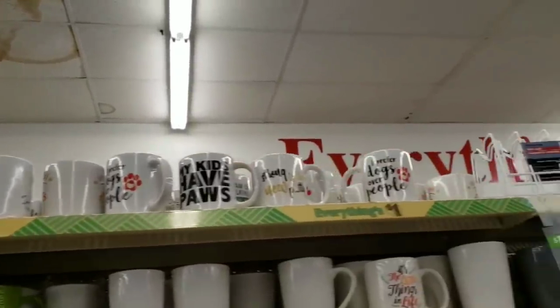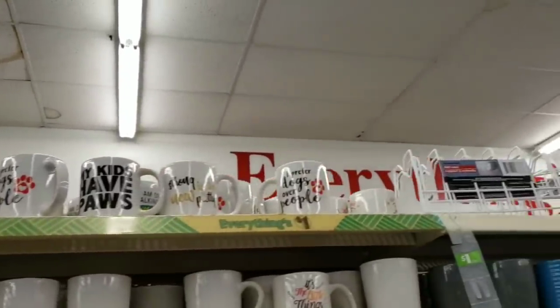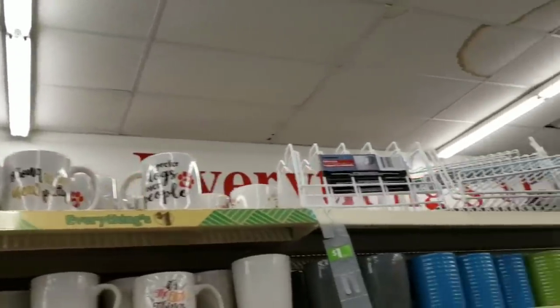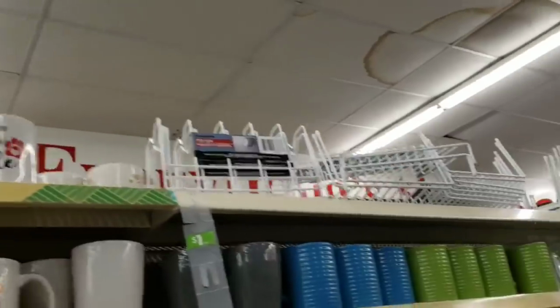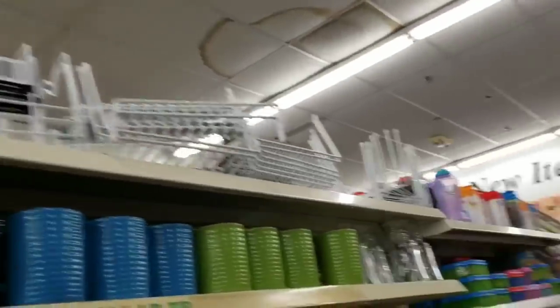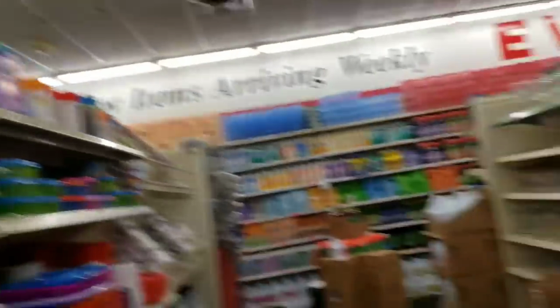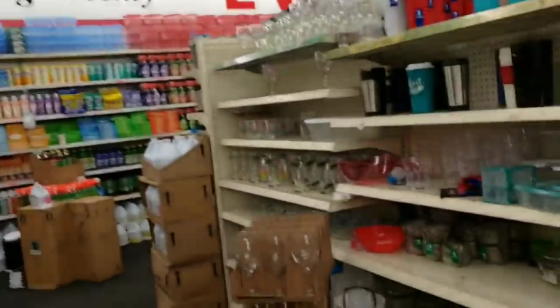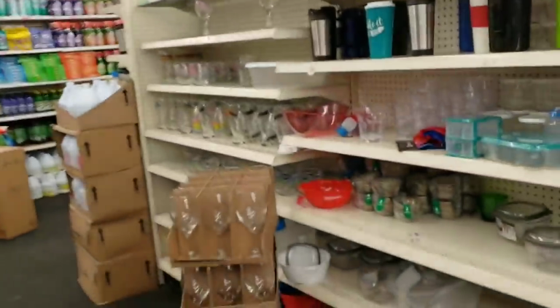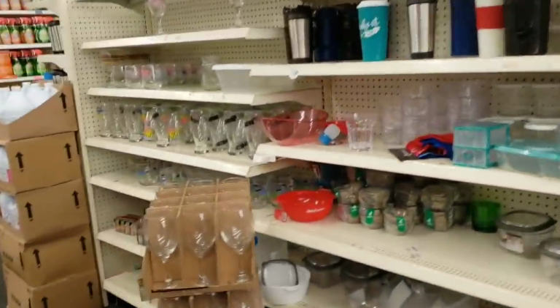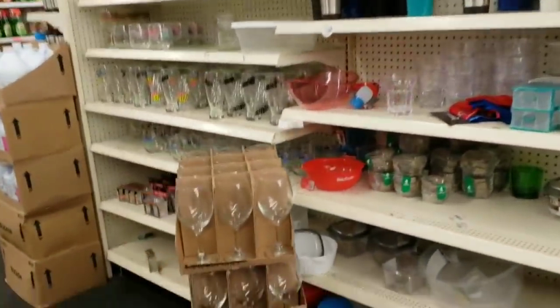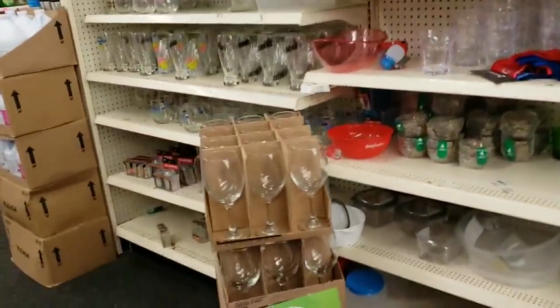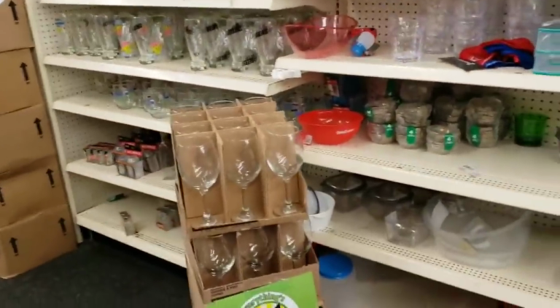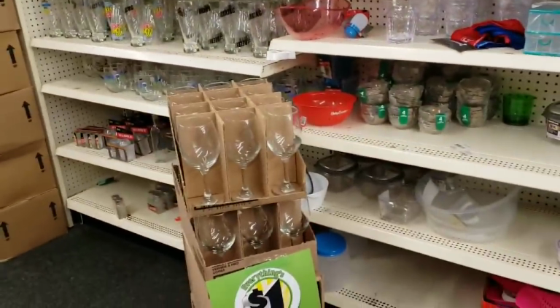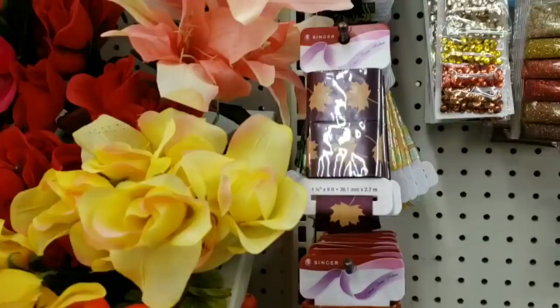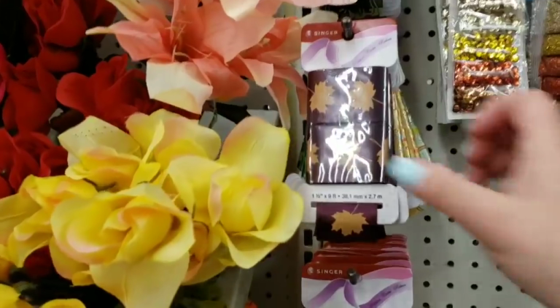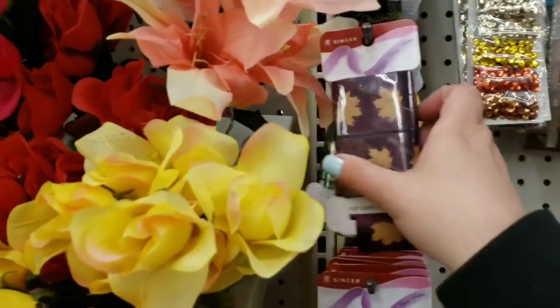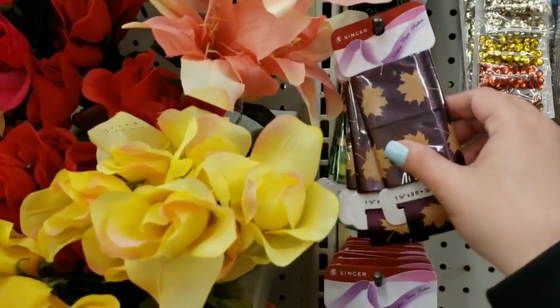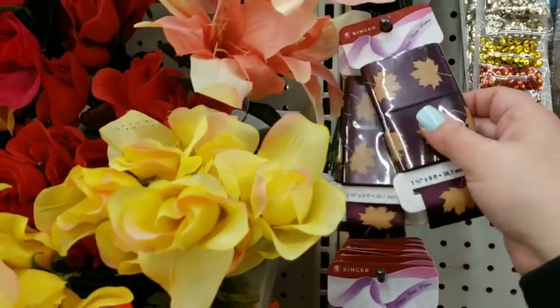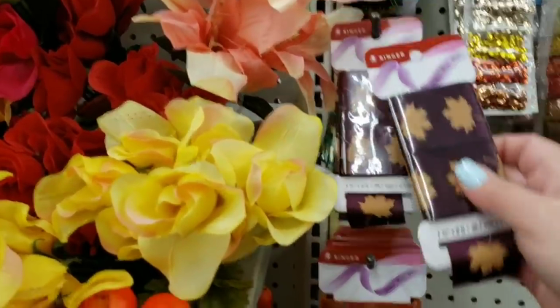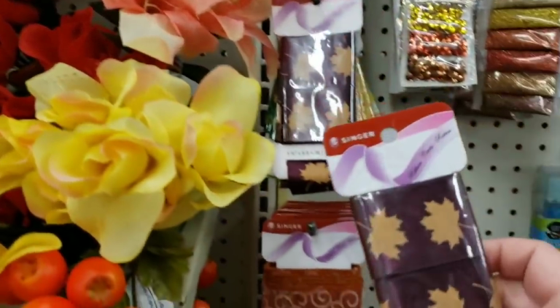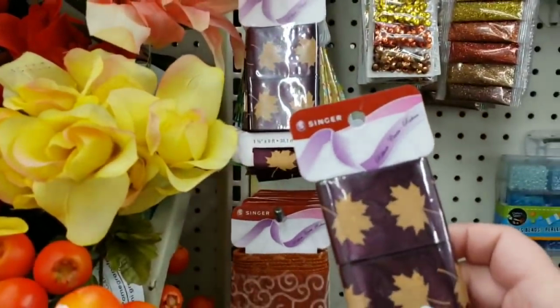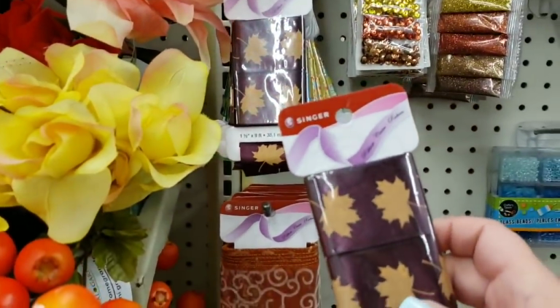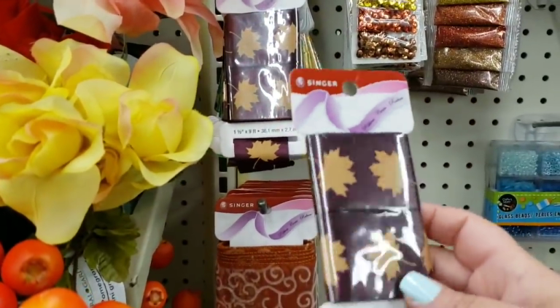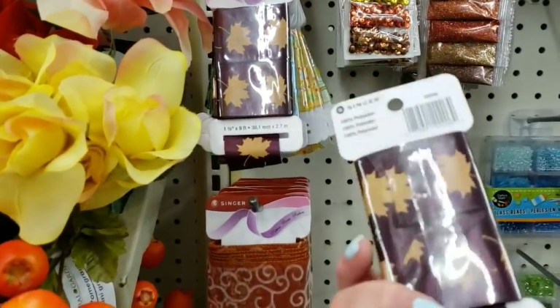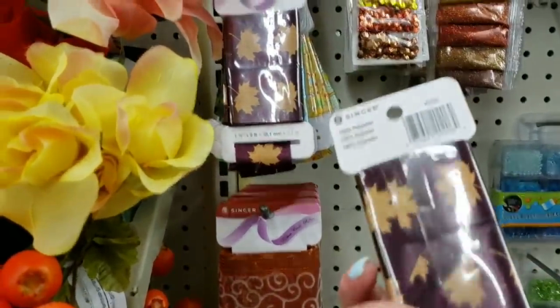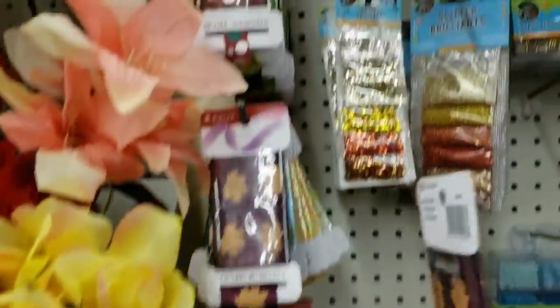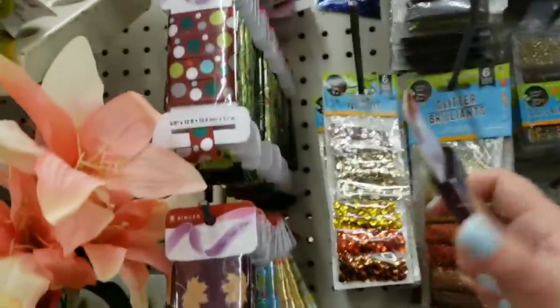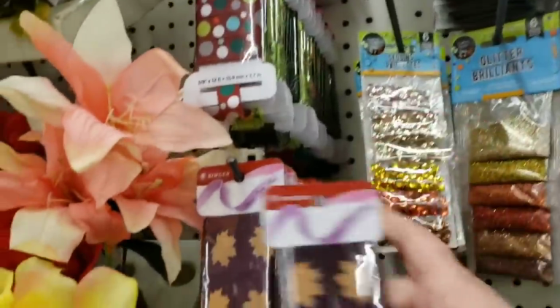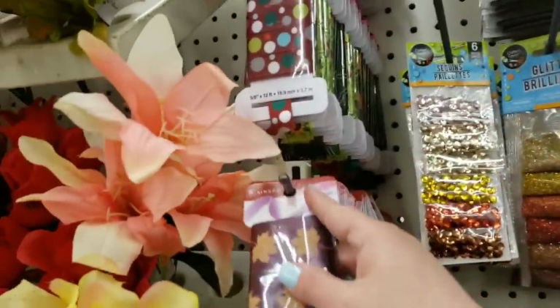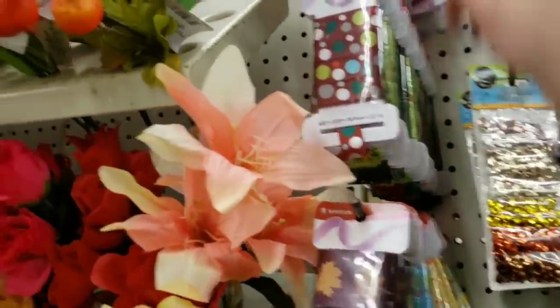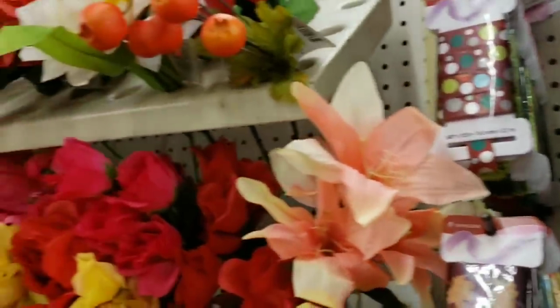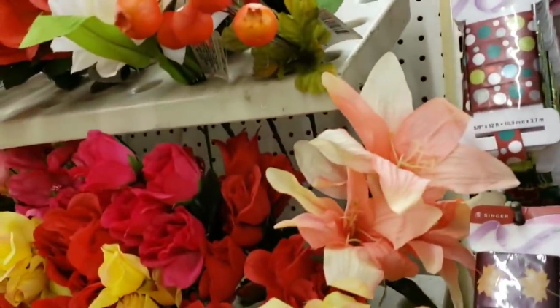I haven't seen these before either — they're by Singer and they're ribbon, and they have a ton of different ones.